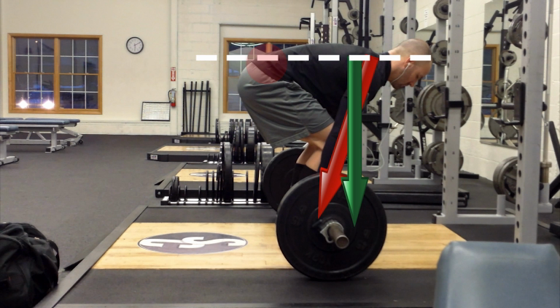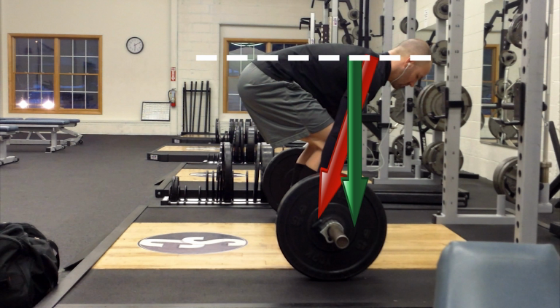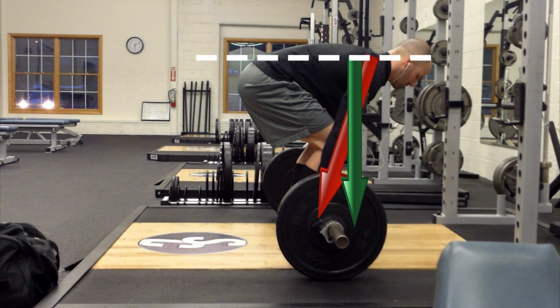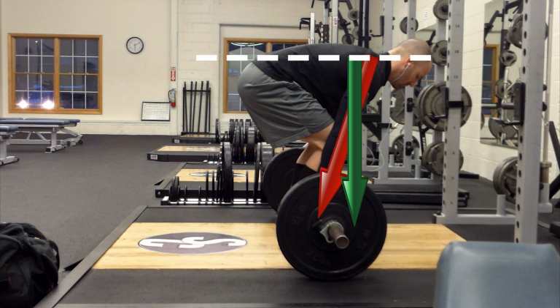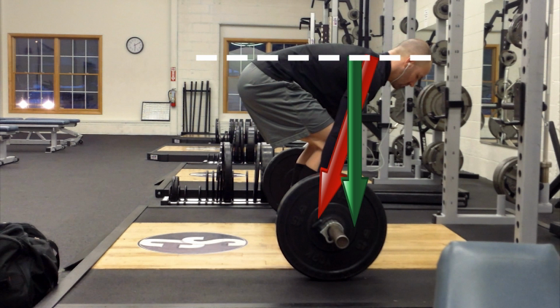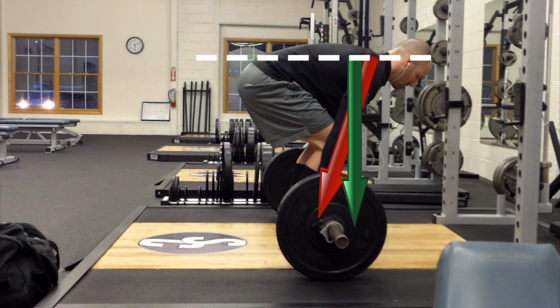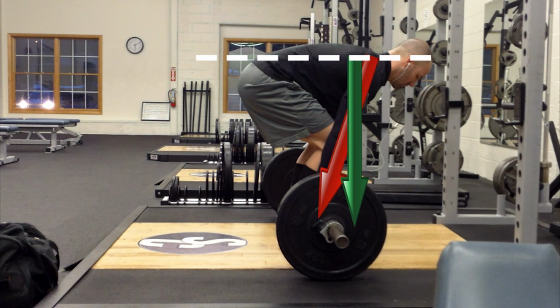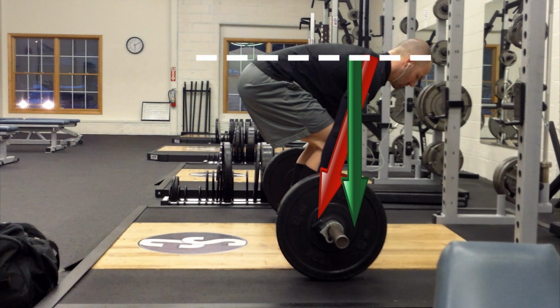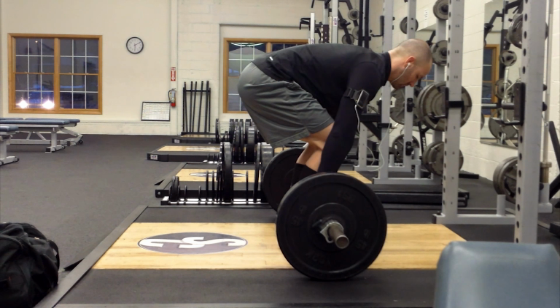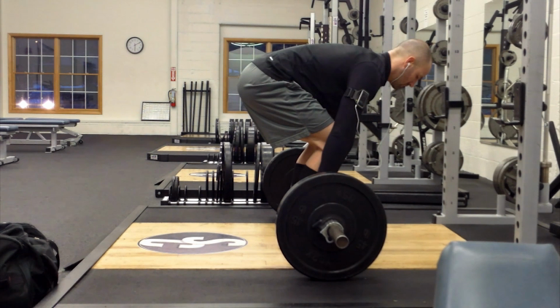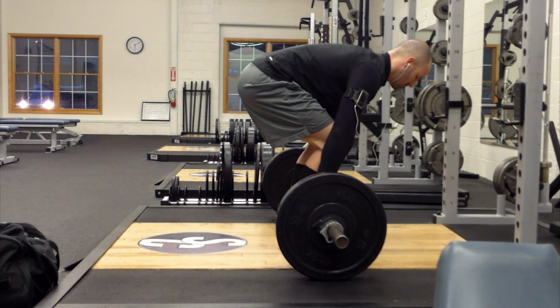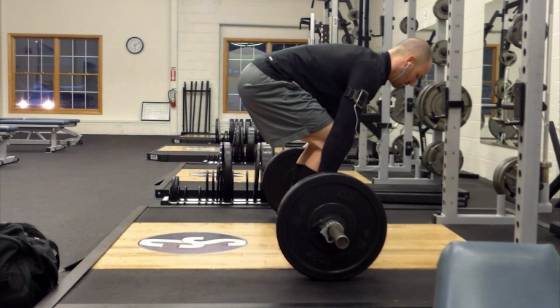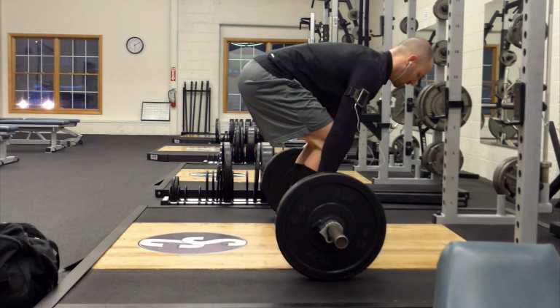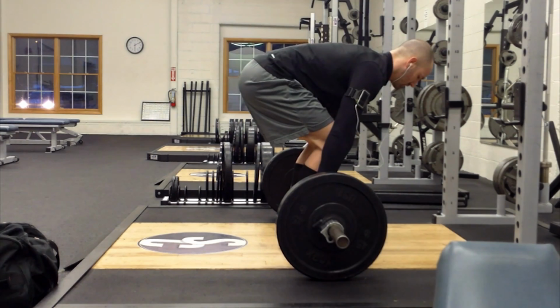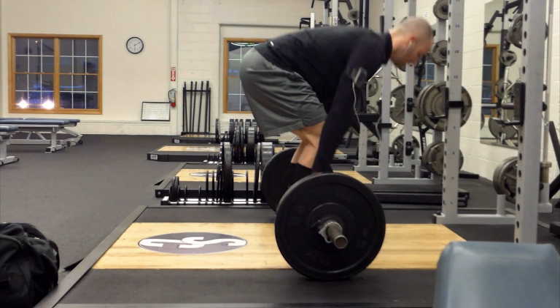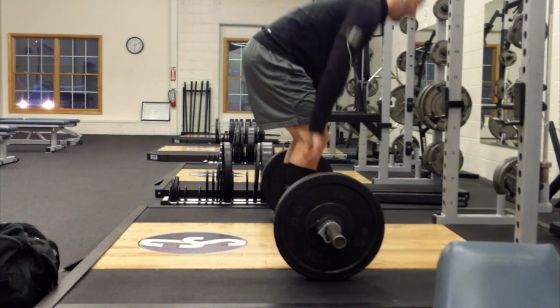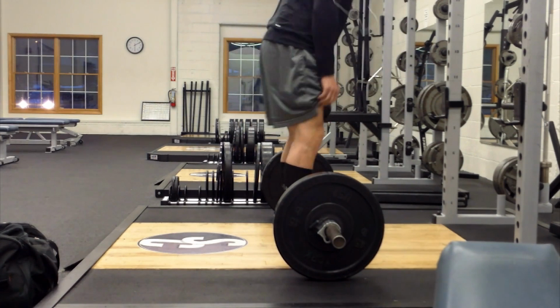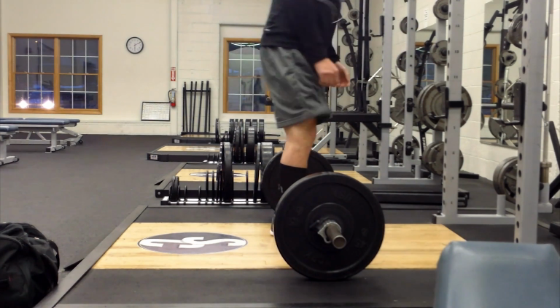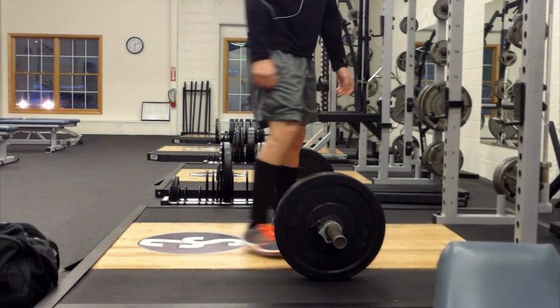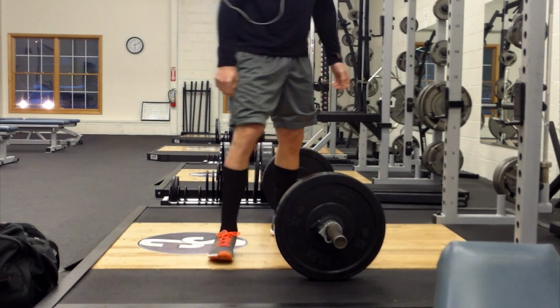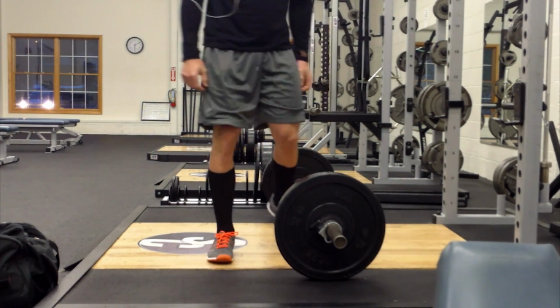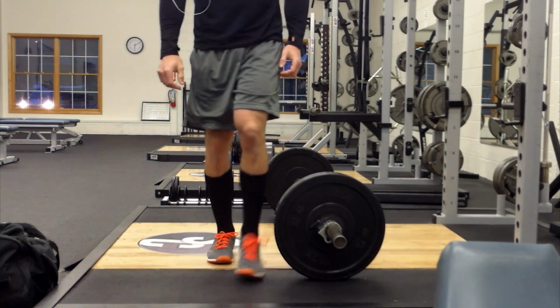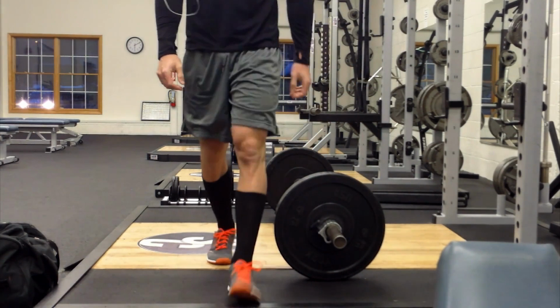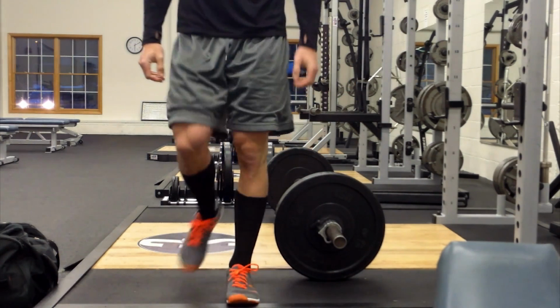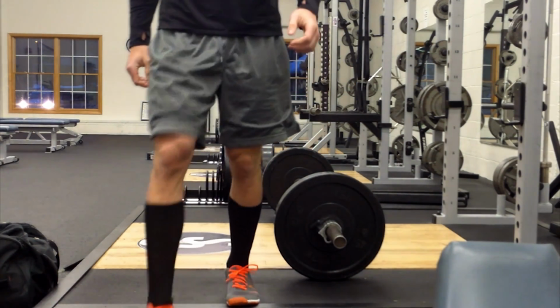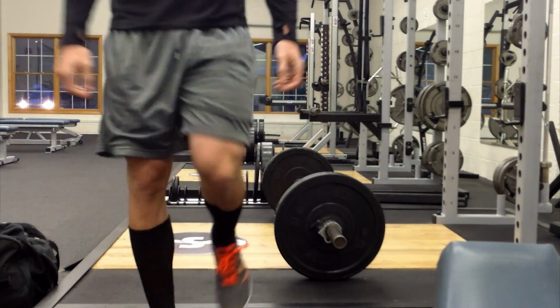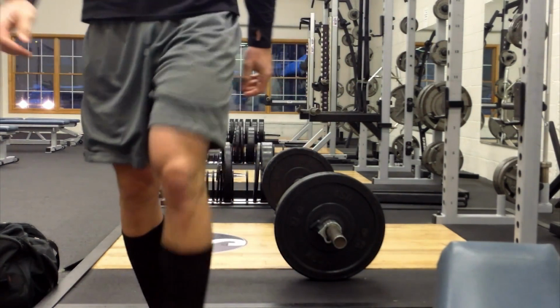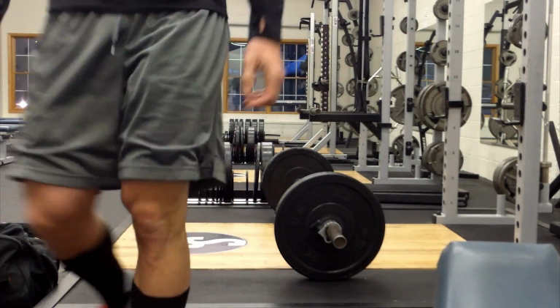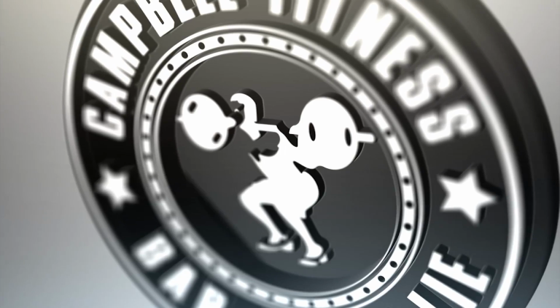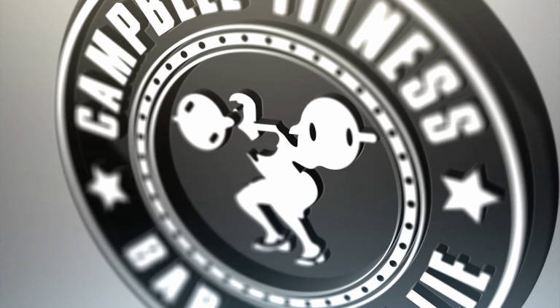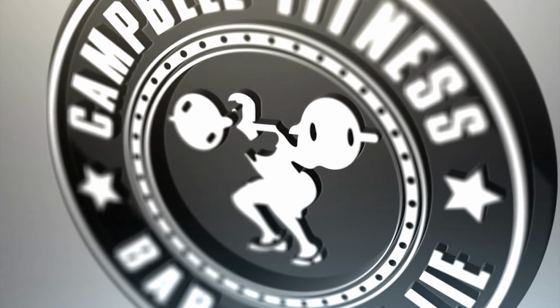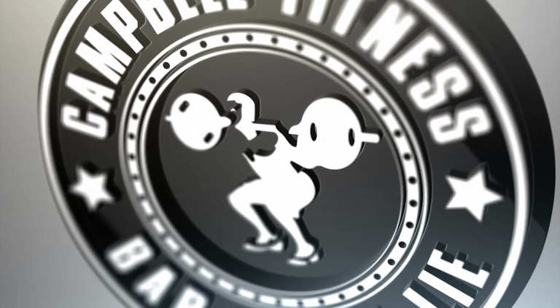So this is one thing you can pay attention to next time you deadlift, and you will find it helps you pull. In the meantime, thanks for watching and stay big.